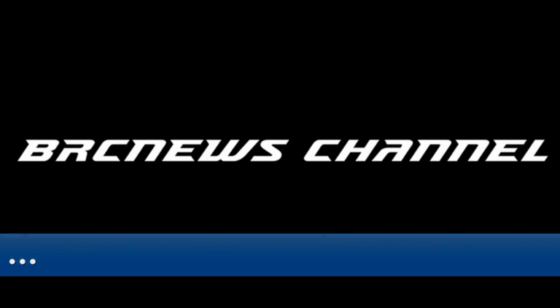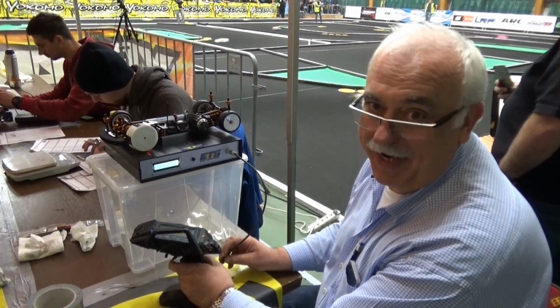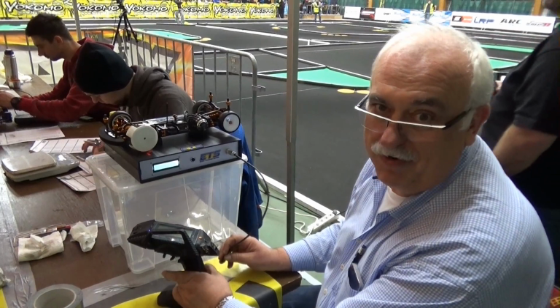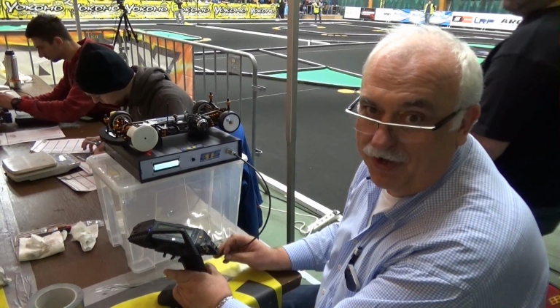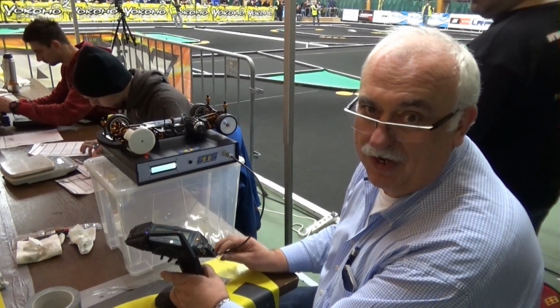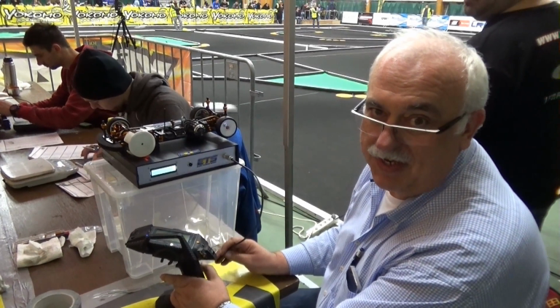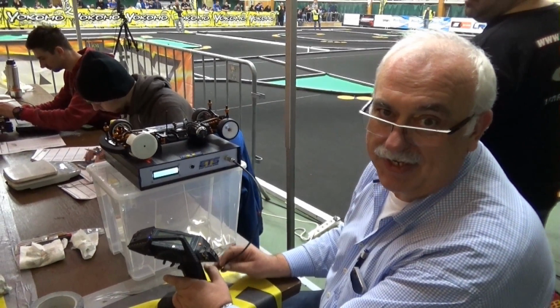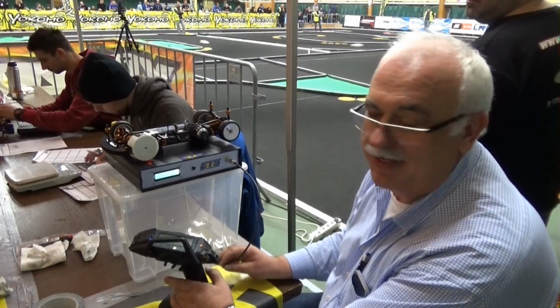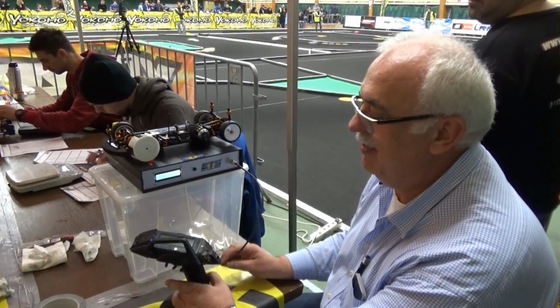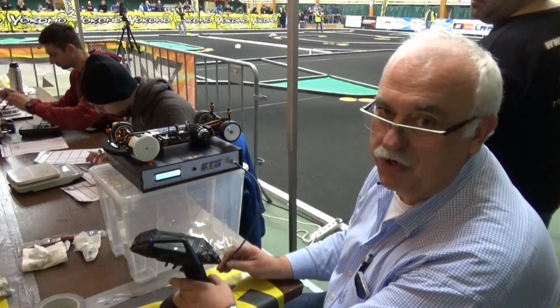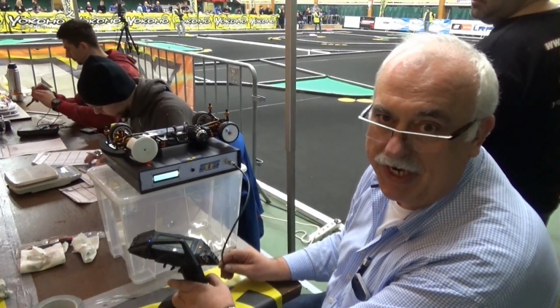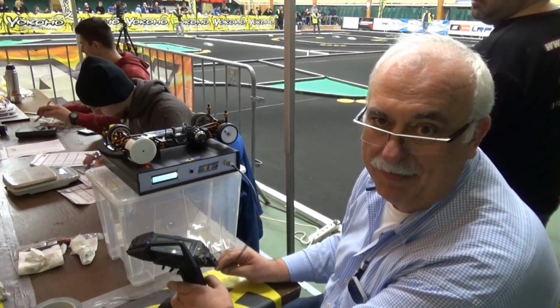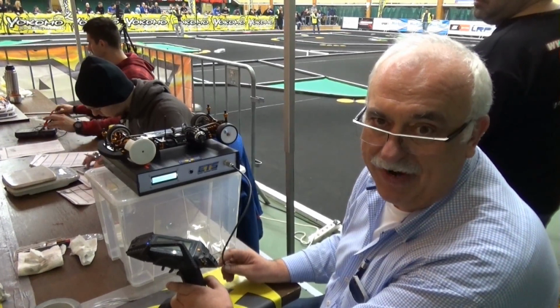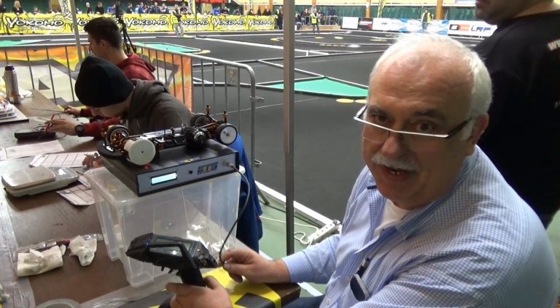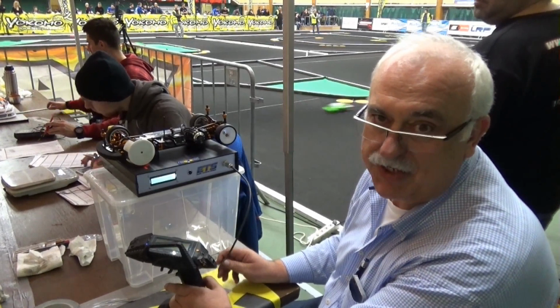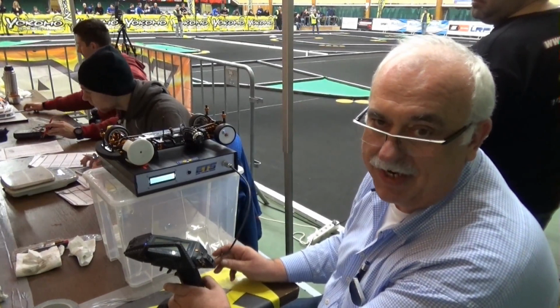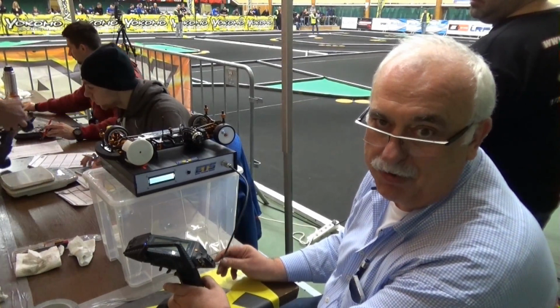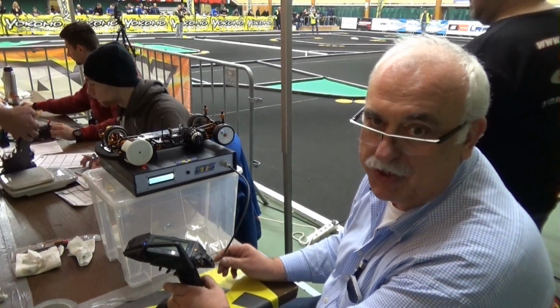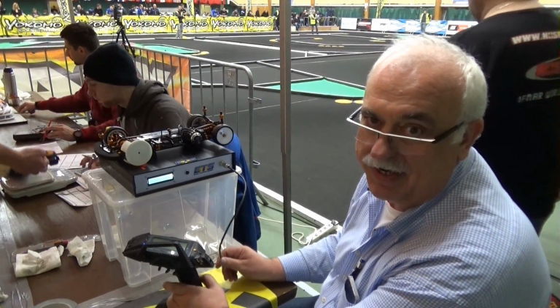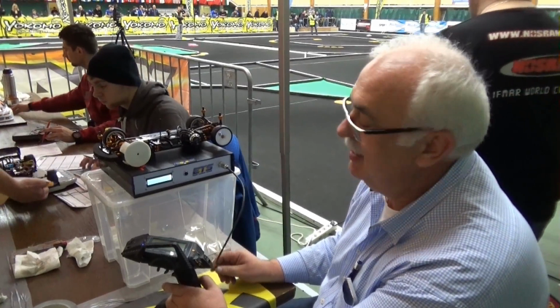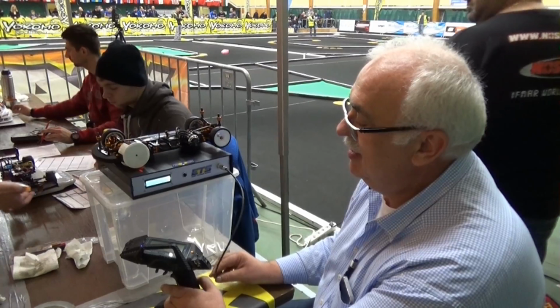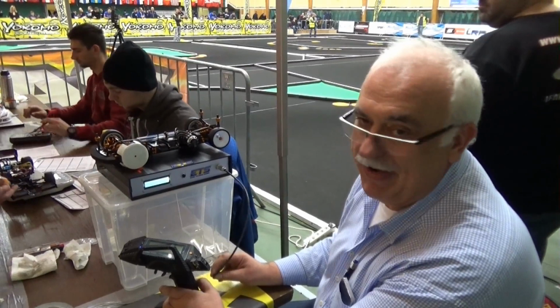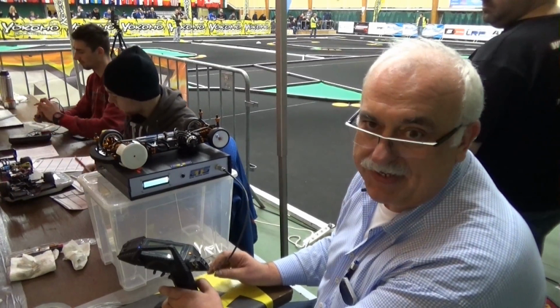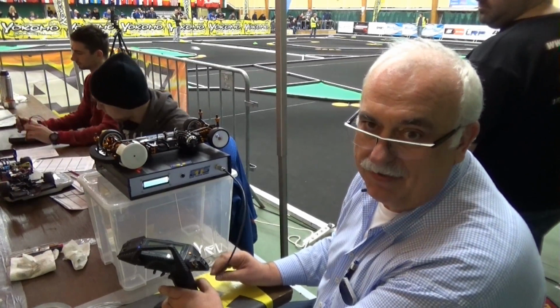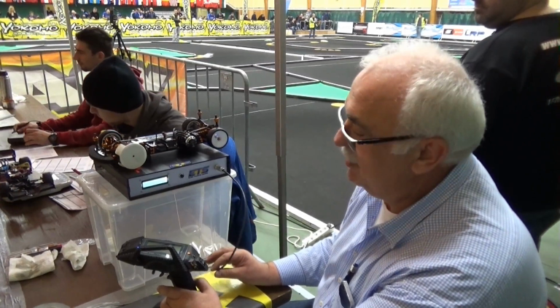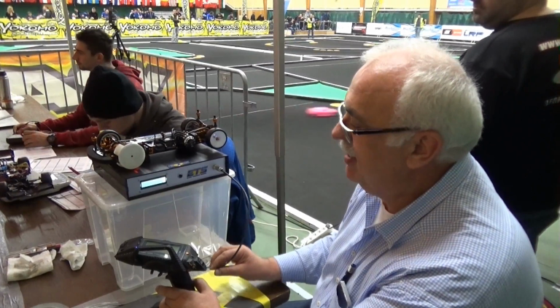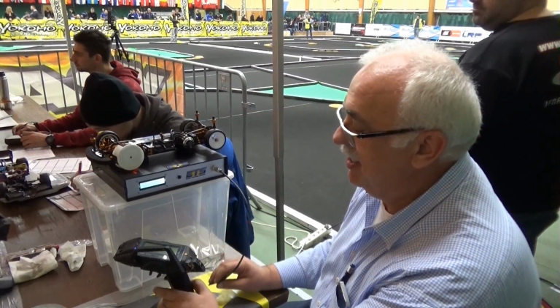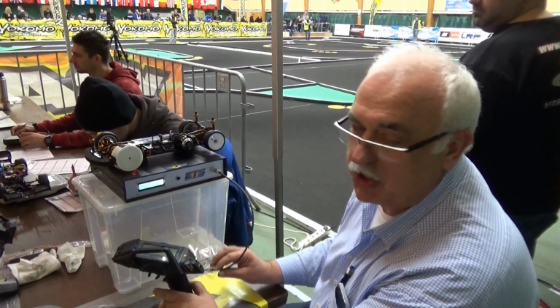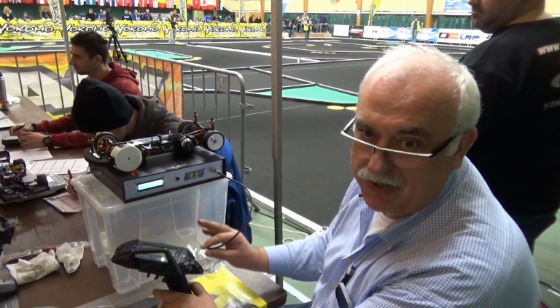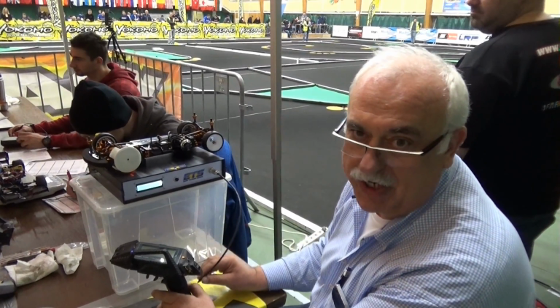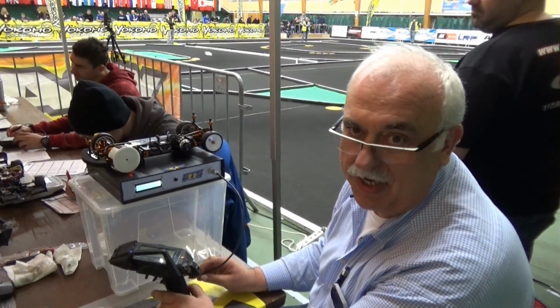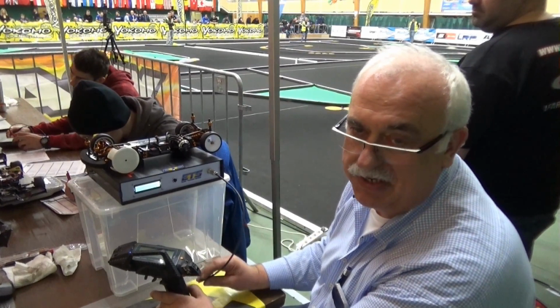We are here in Rudowitz for the first ETS race and we have a new machine from our friends at Alt-Hengstedt. Daniel Wulgewul from the Junior Gang developed this machine and we can show you how to check the gear ratio.